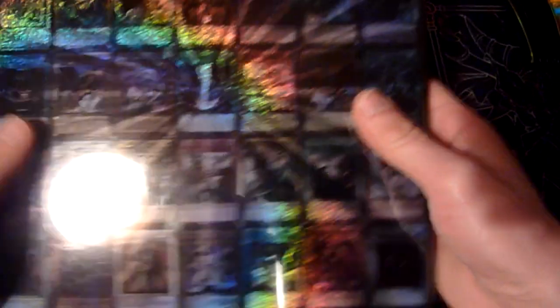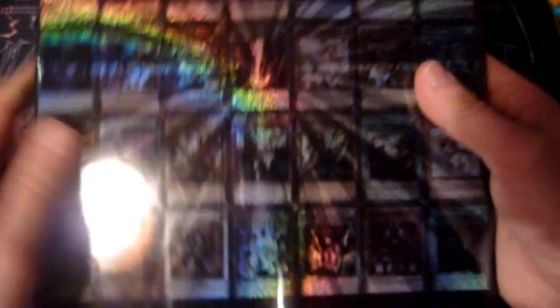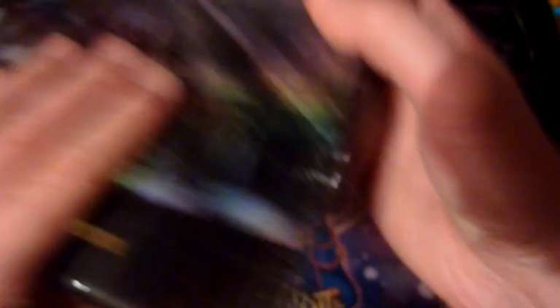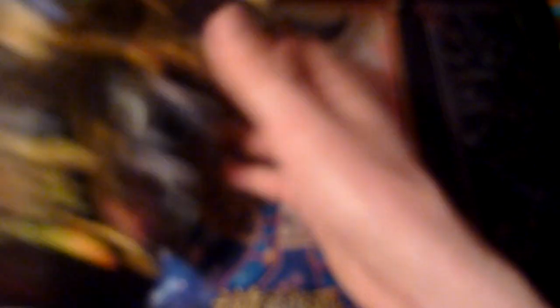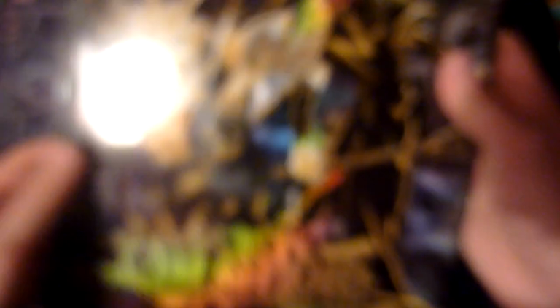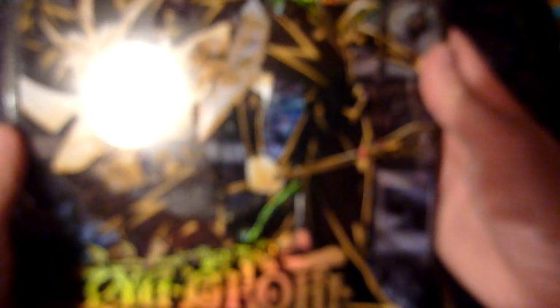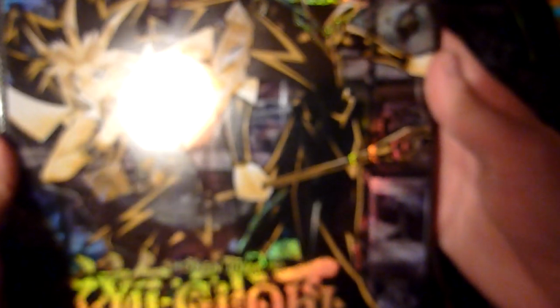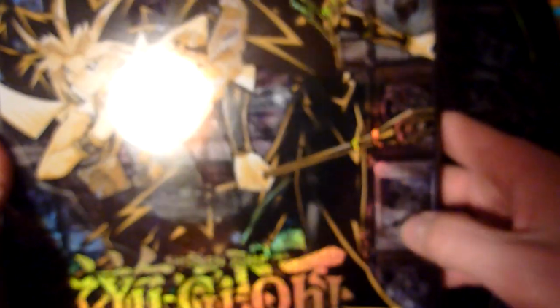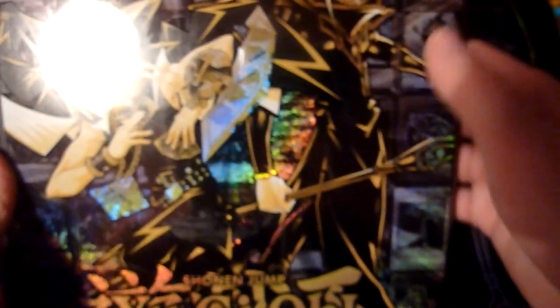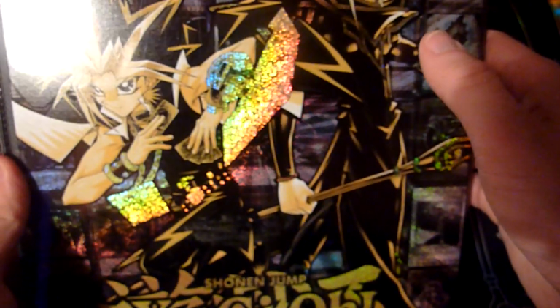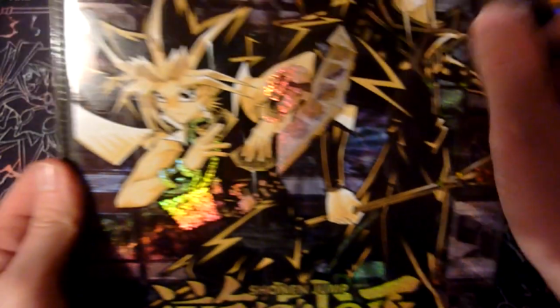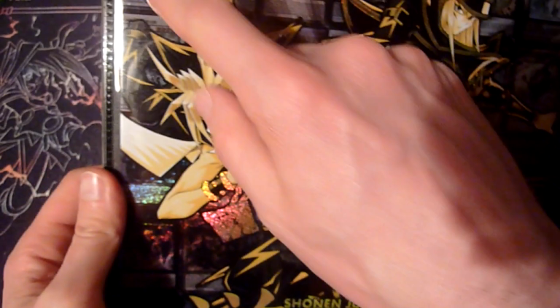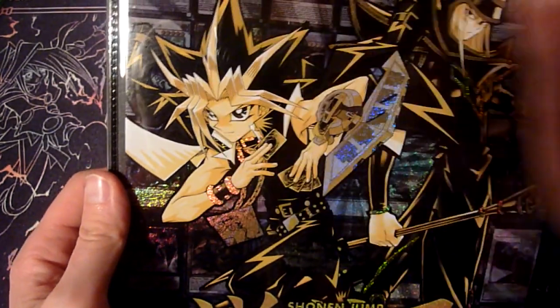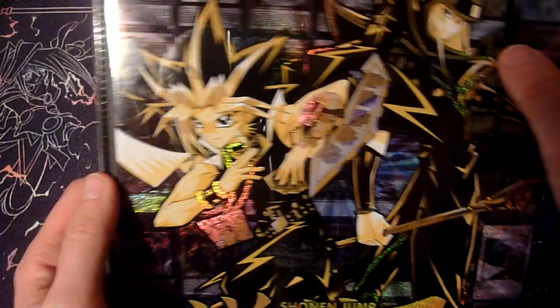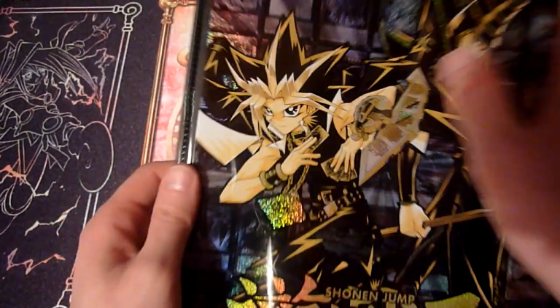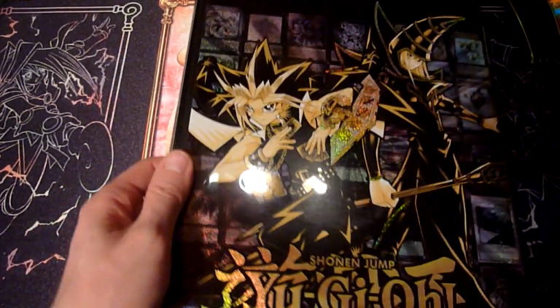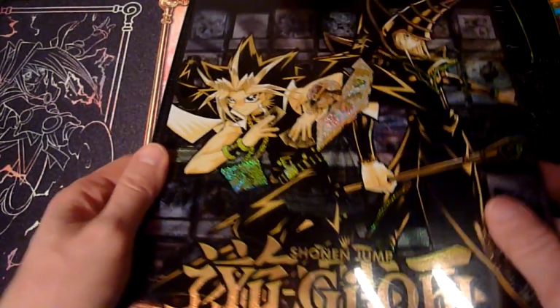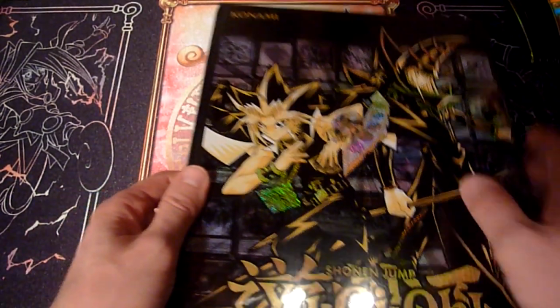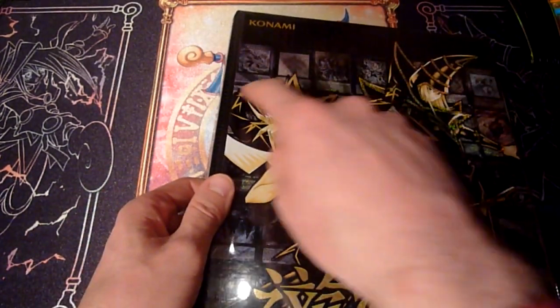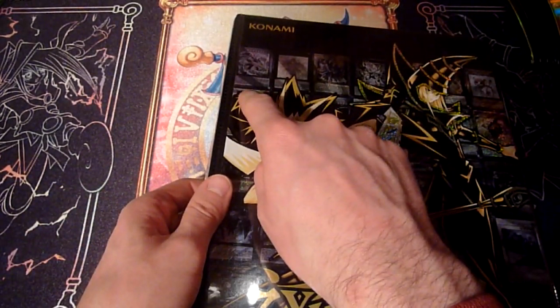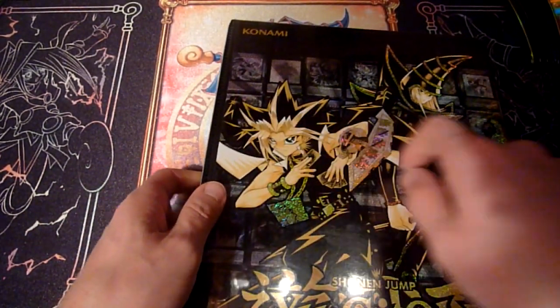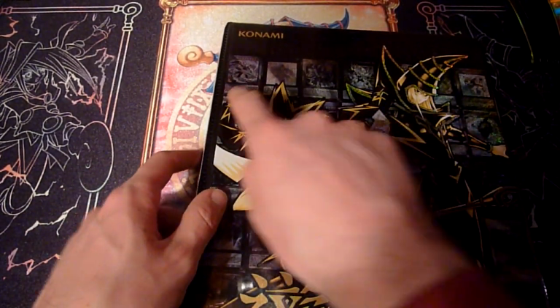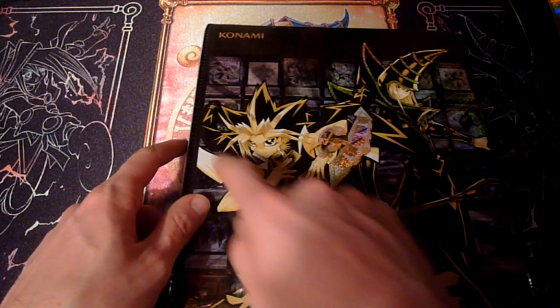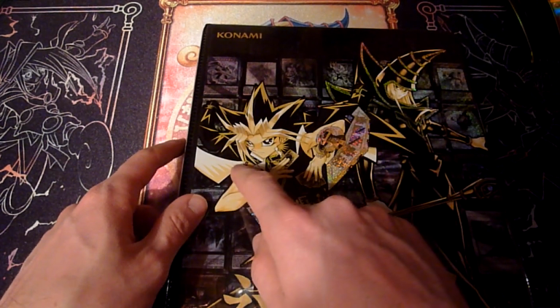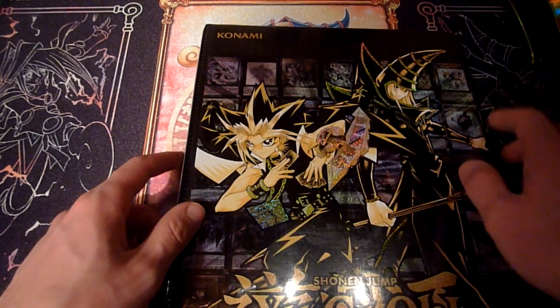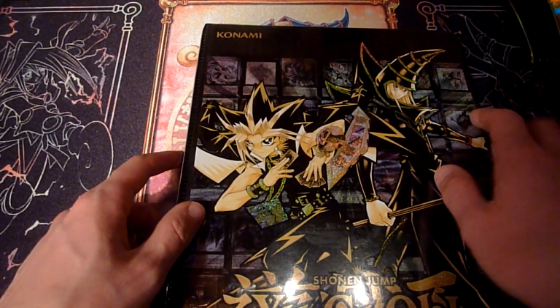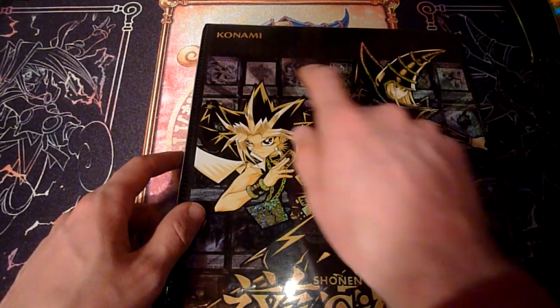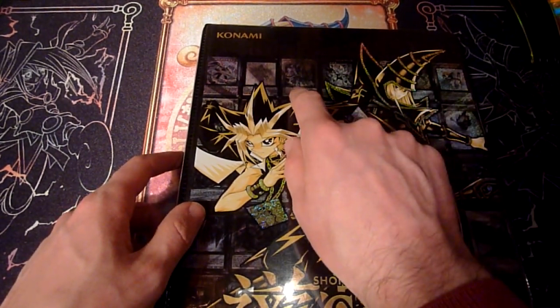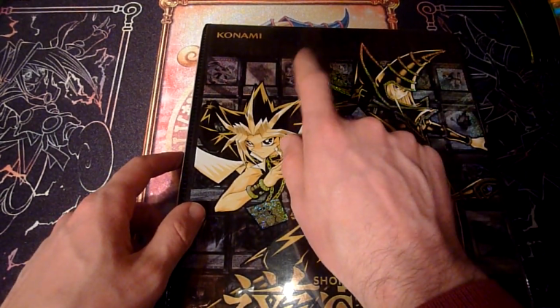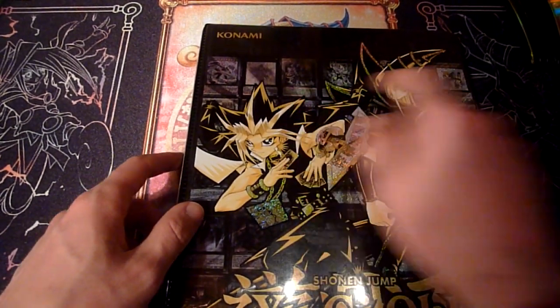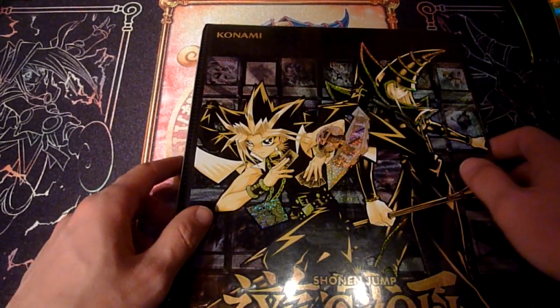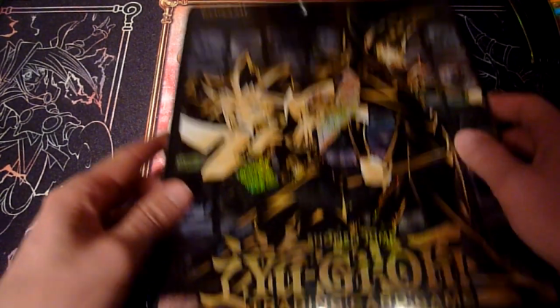But also some newer ones on the front, with Synchro Monsters and stuff — Nekroz up here. Yeah, this is a Nekroz card I think, and Ultimate Conductor Tyranno and stuff.